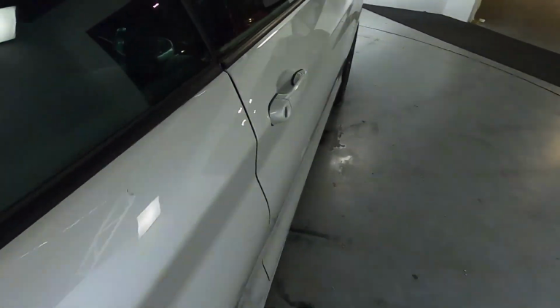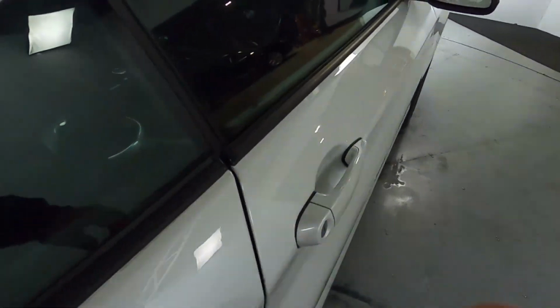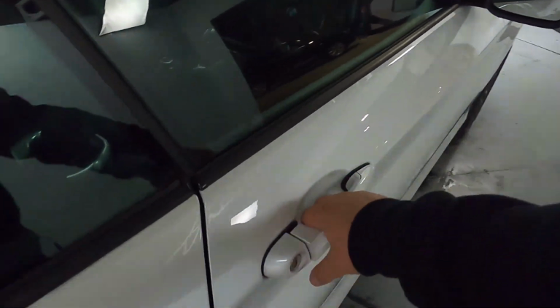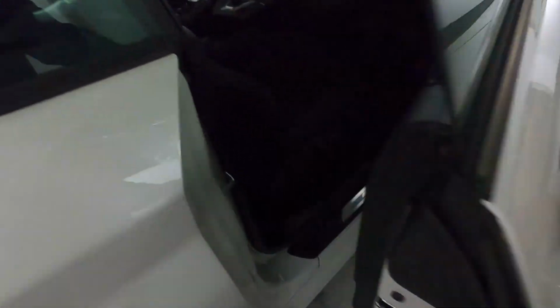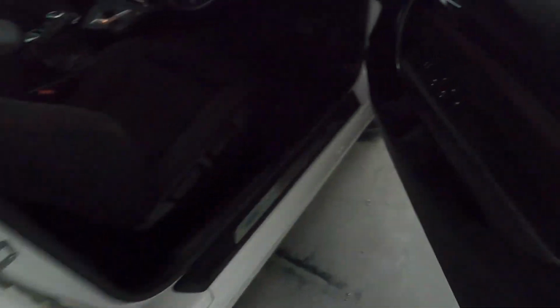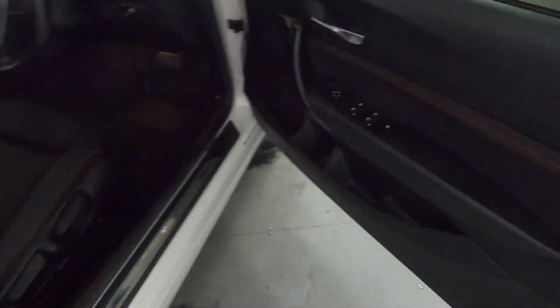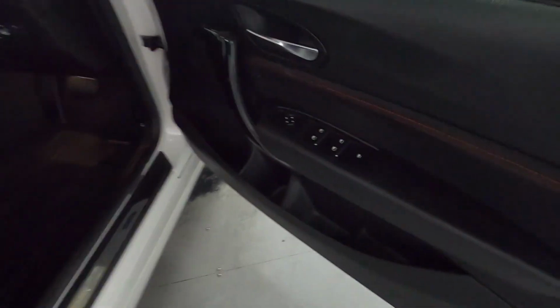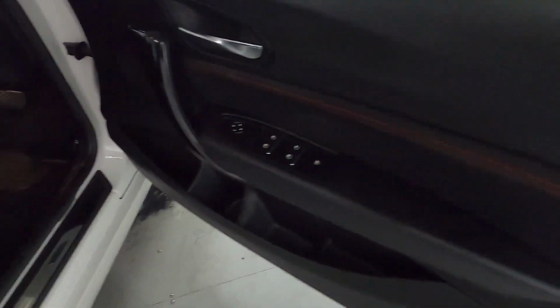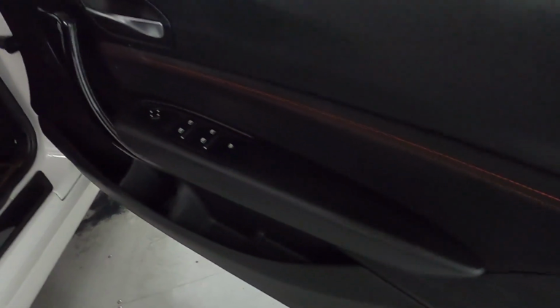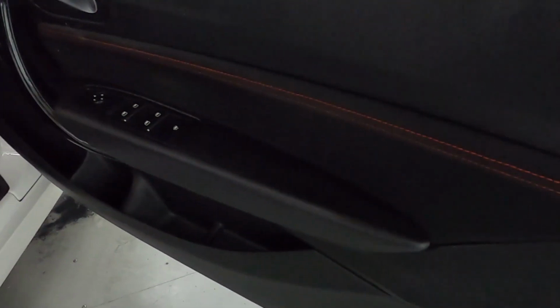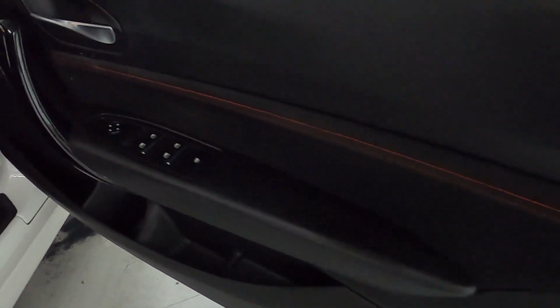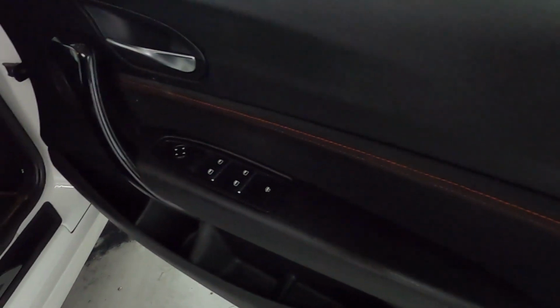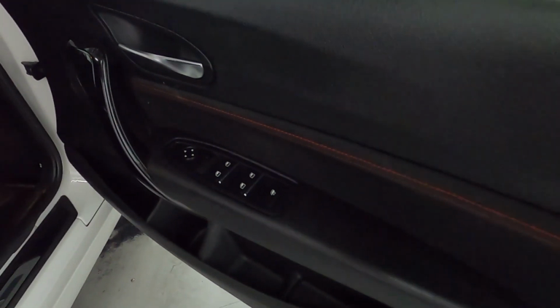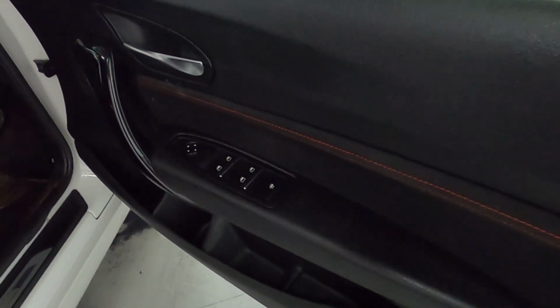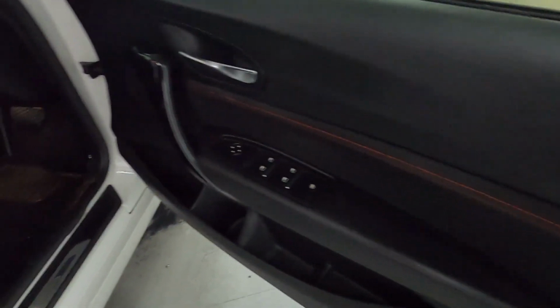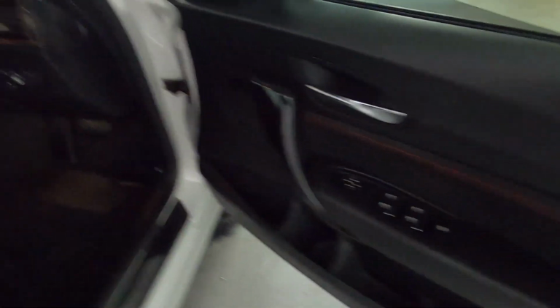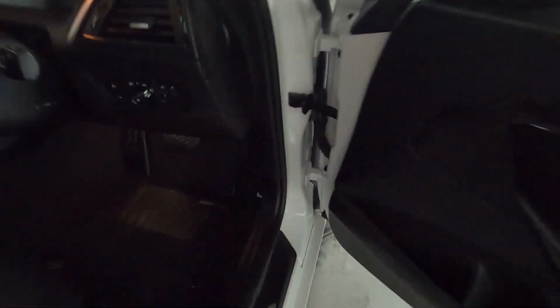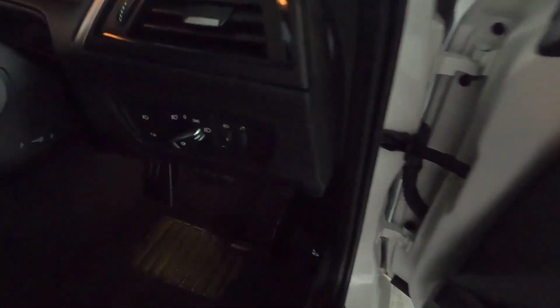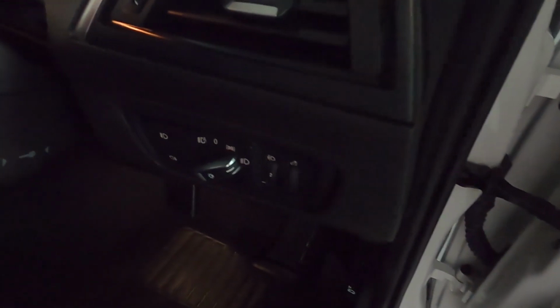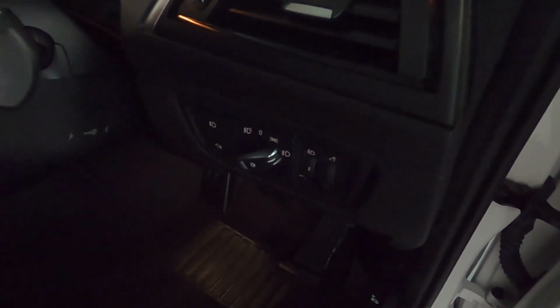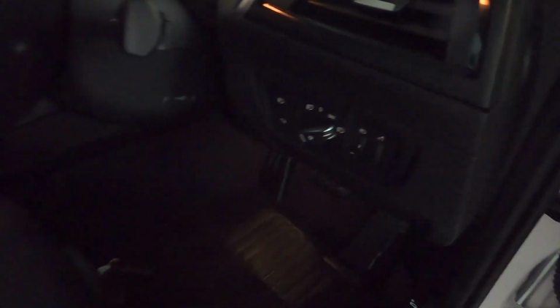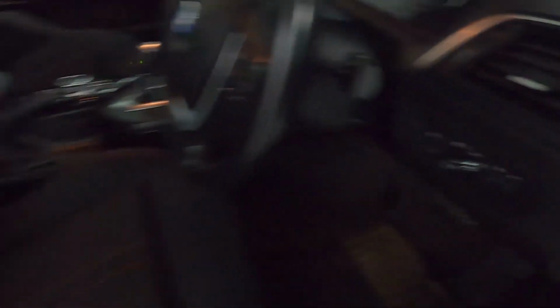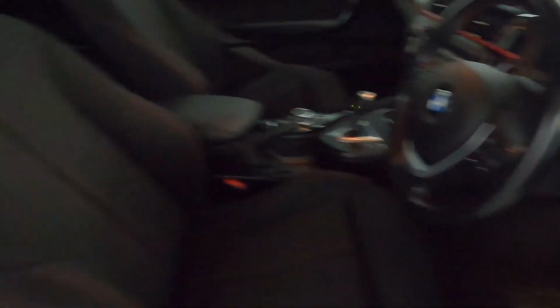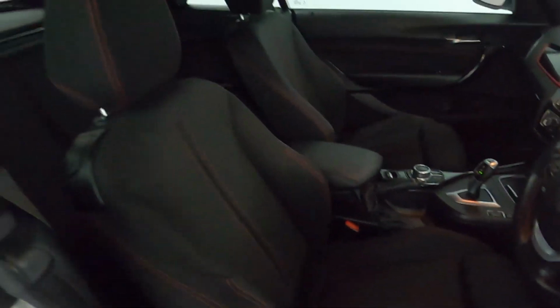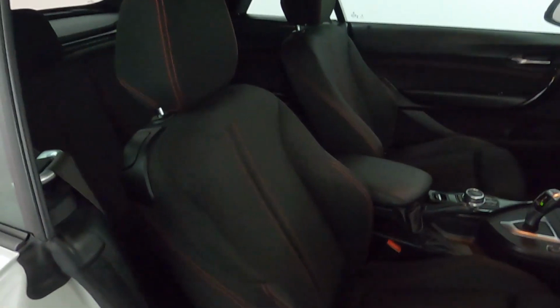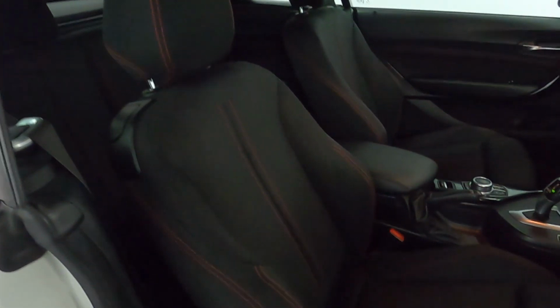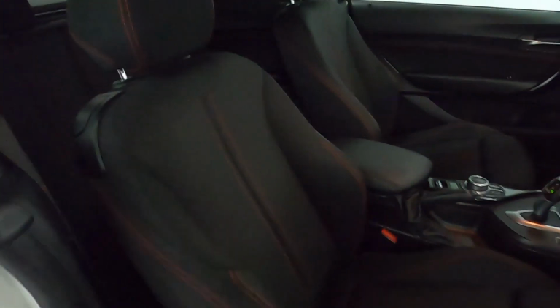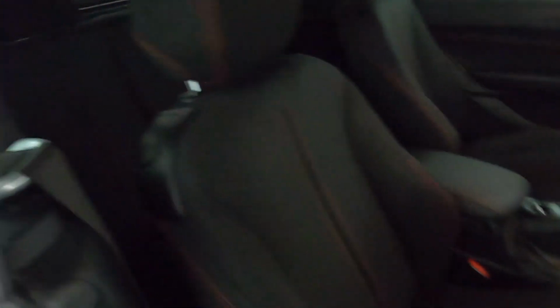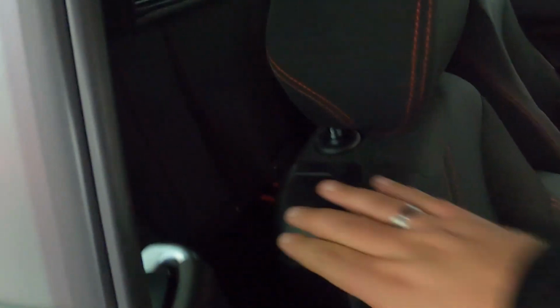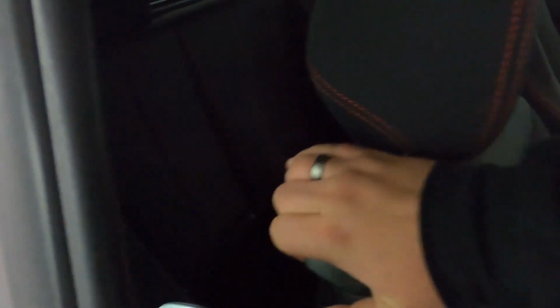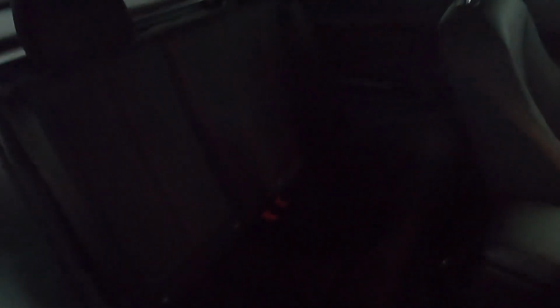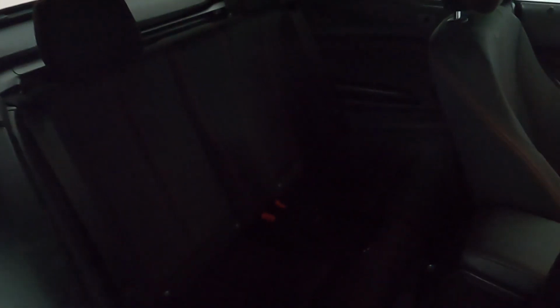In terms of interior, you've got this nice Alcantara piece on the door with red stitching where your window controls are, your automatic lighting on the right hand side, and these nice cloth seats with red stitching throughout, including the back as well.